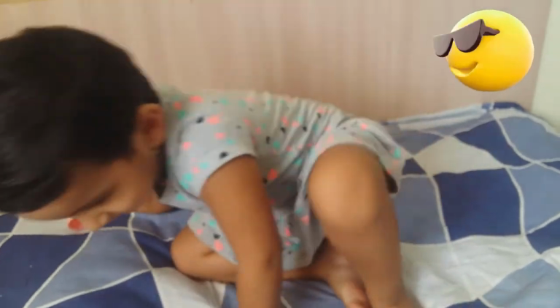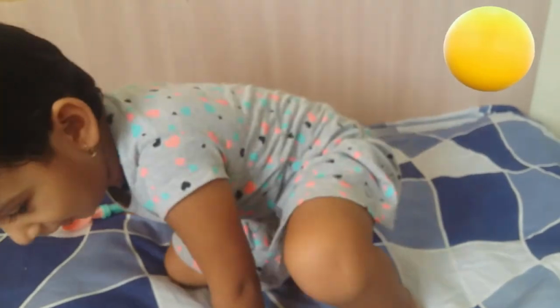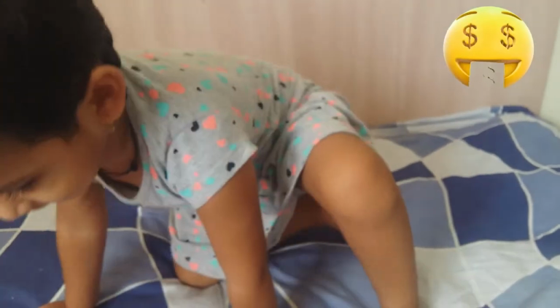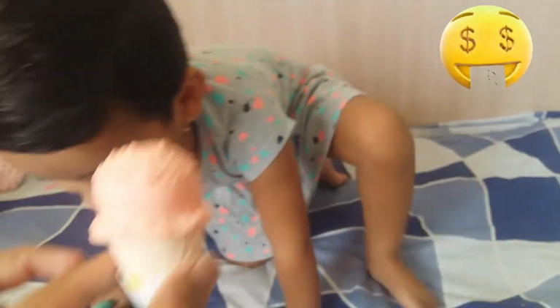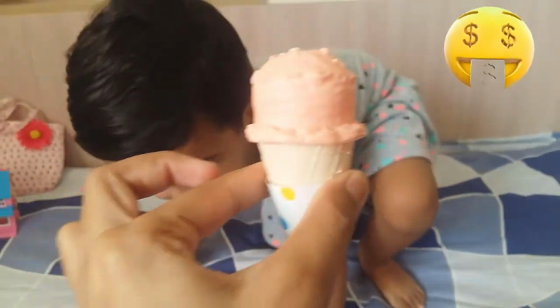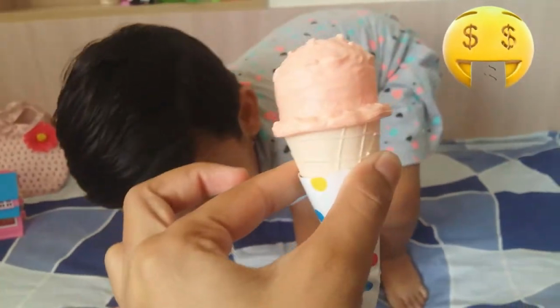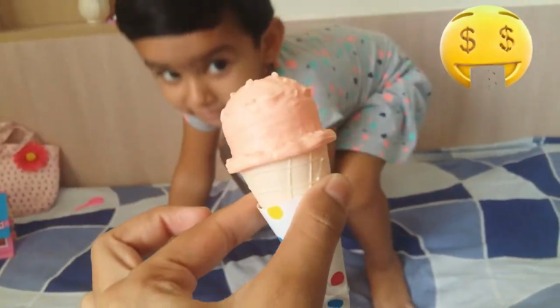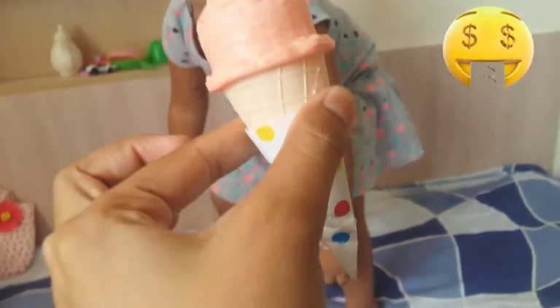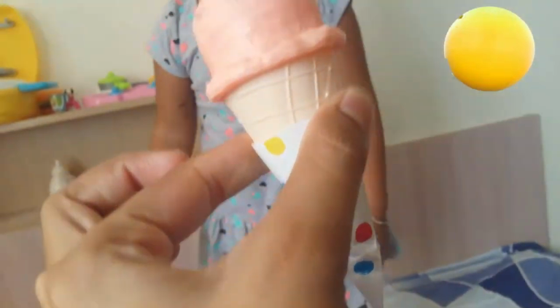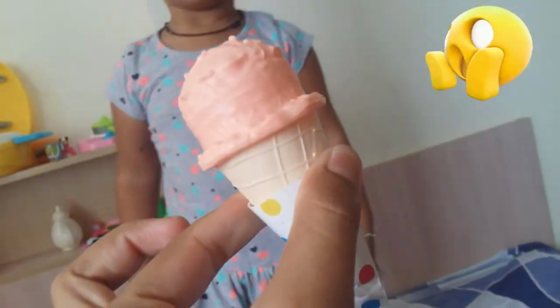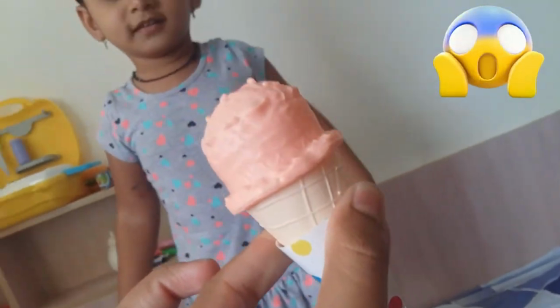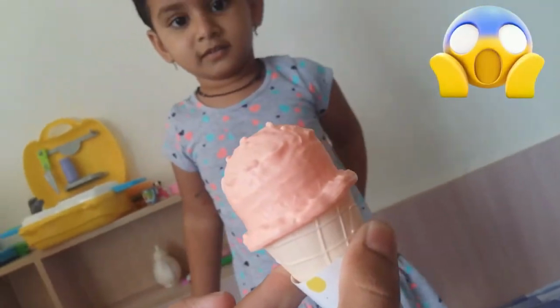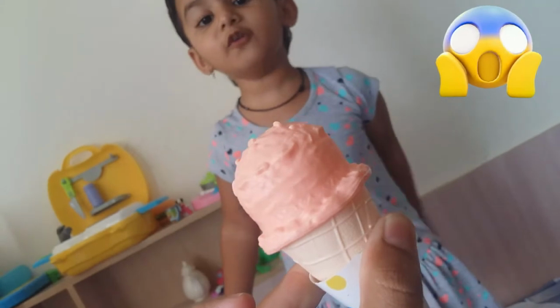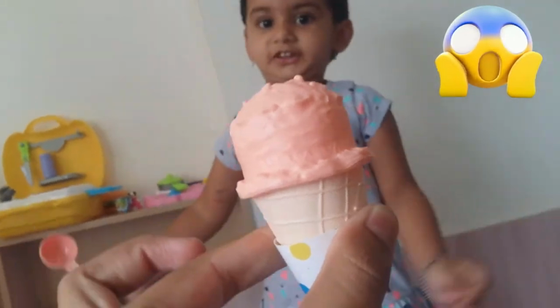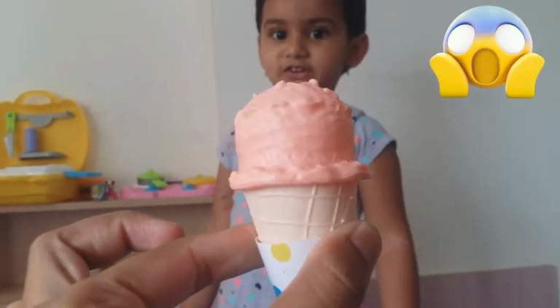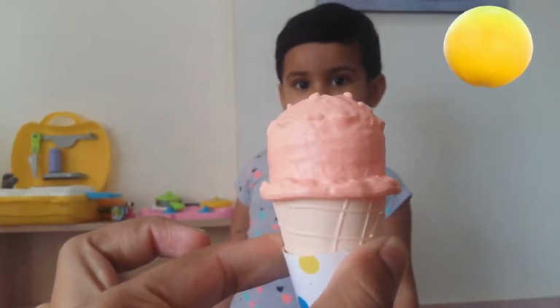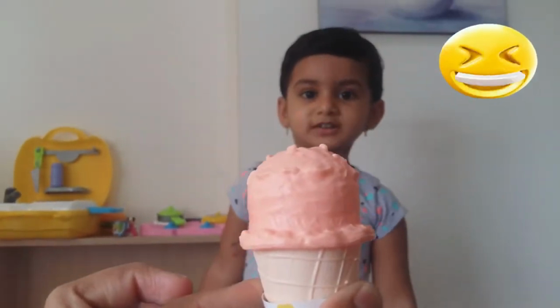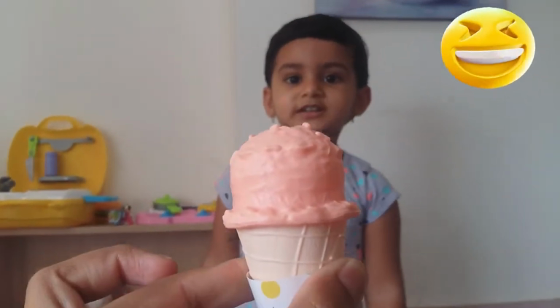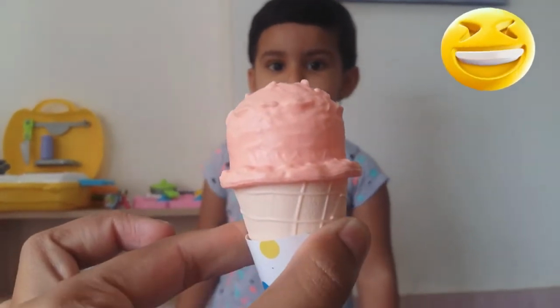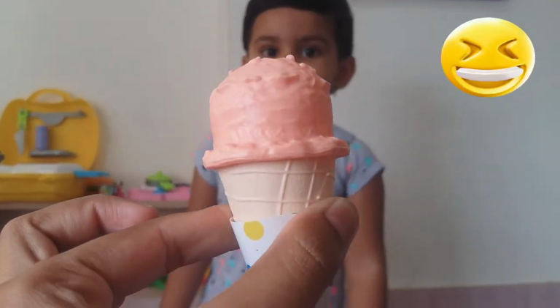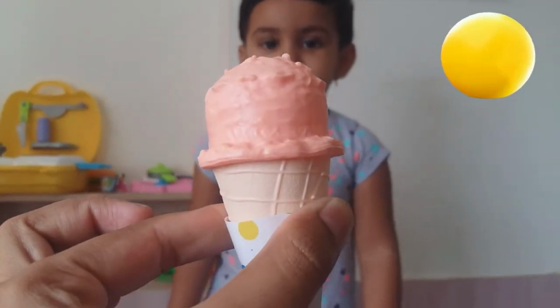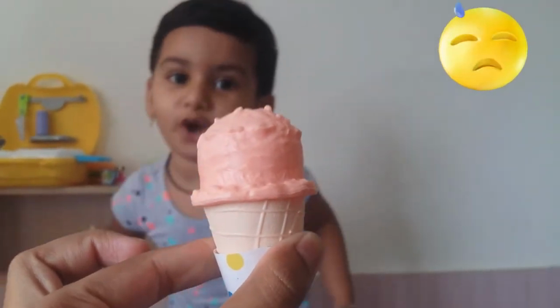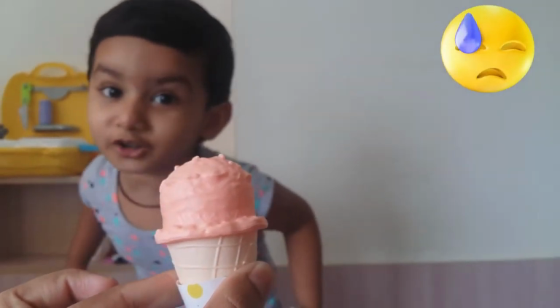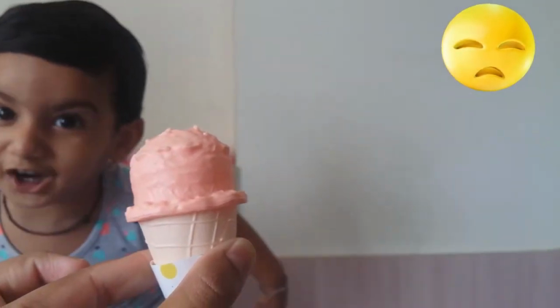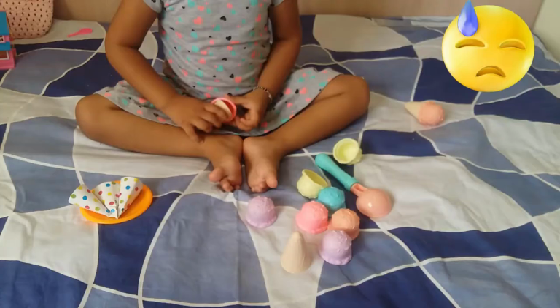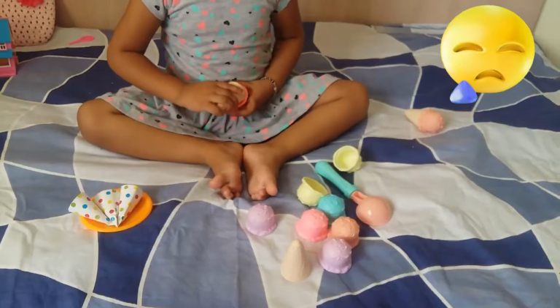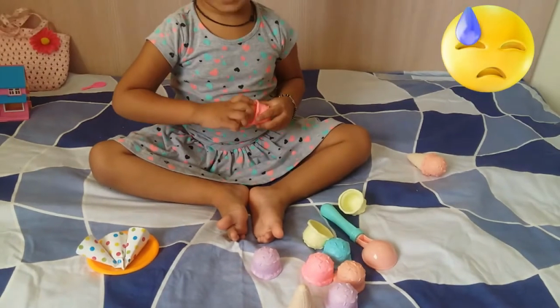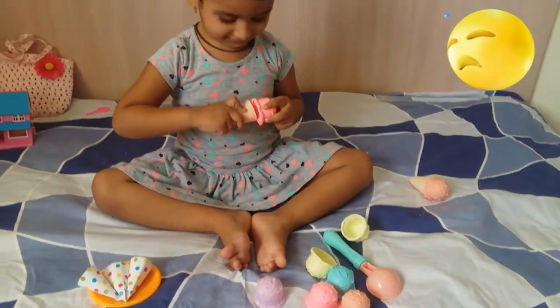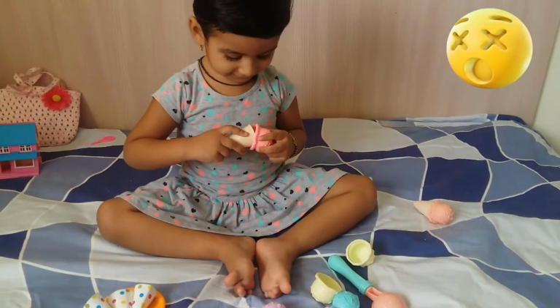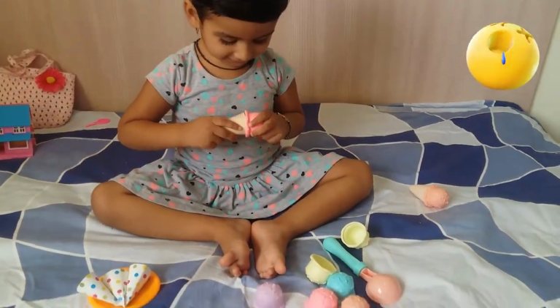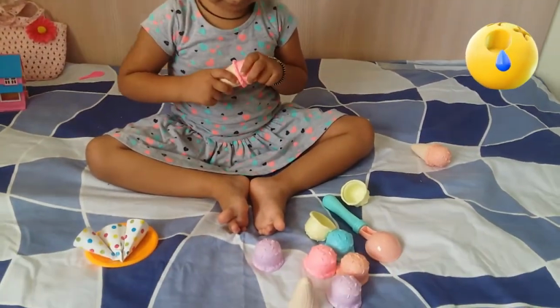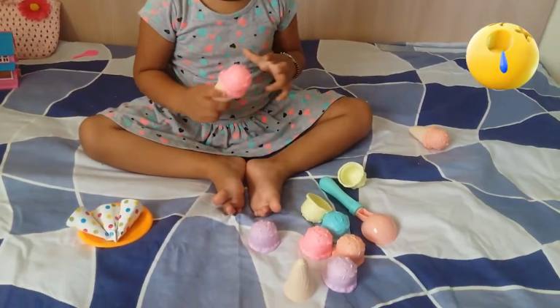And this one? Orange. Orange color. Let's make ice creams with different flavors!